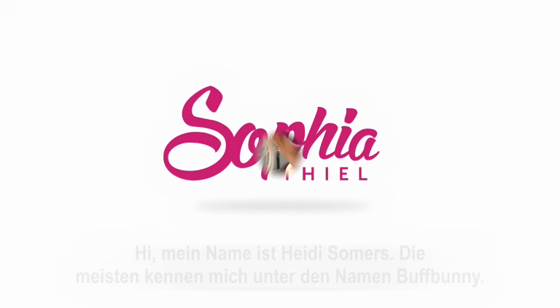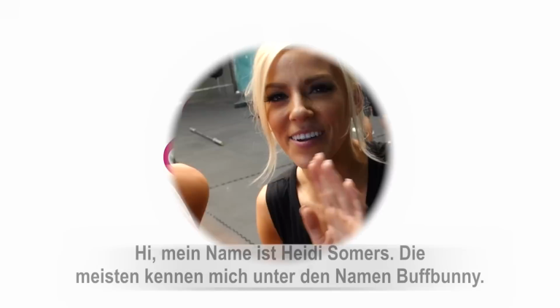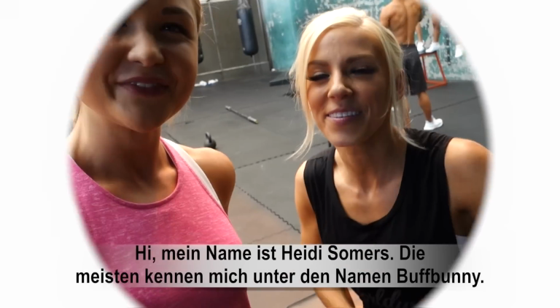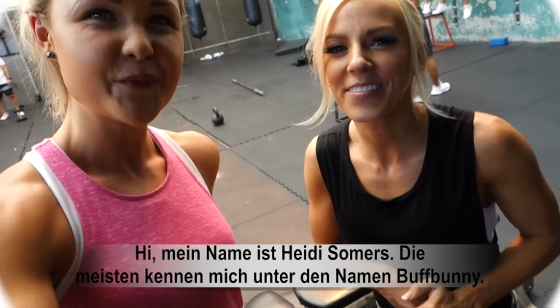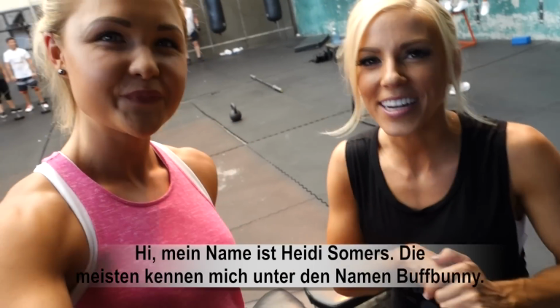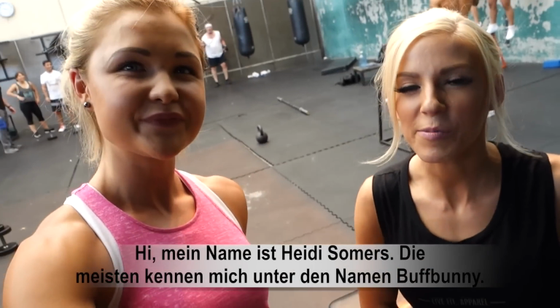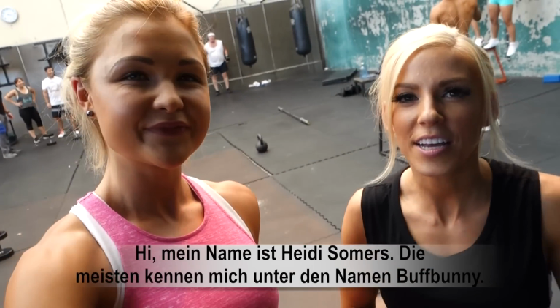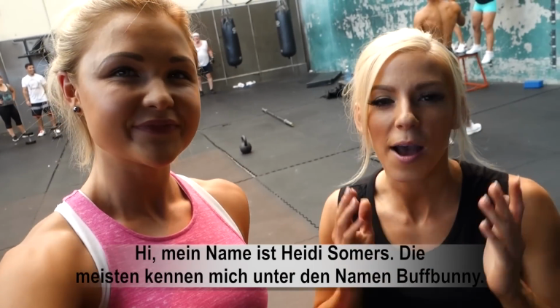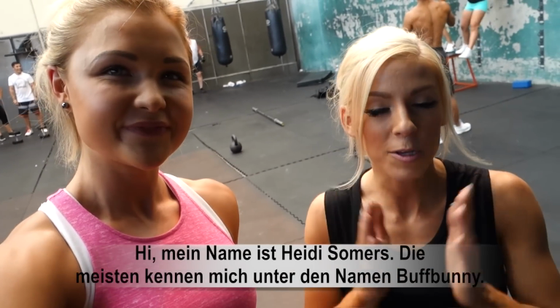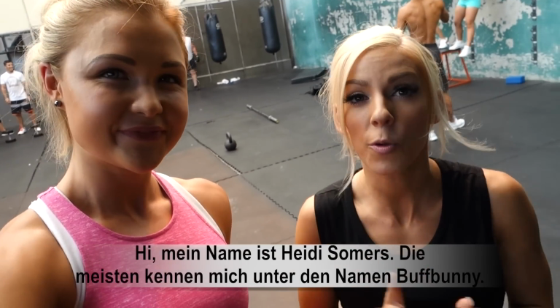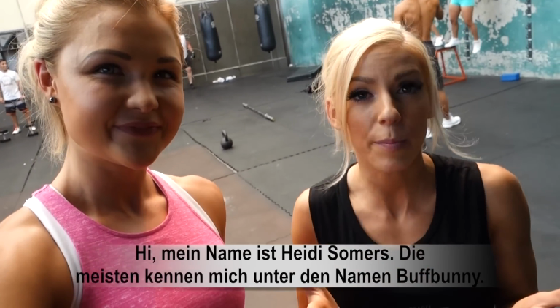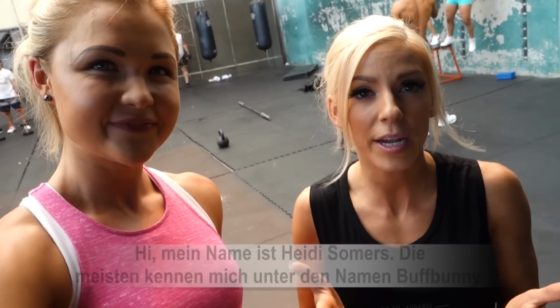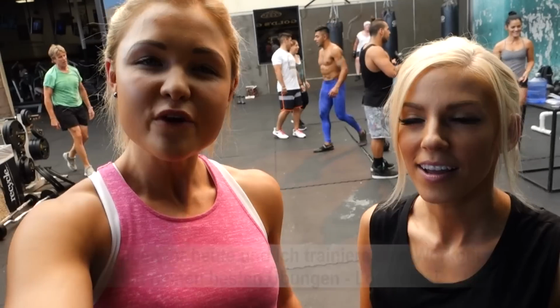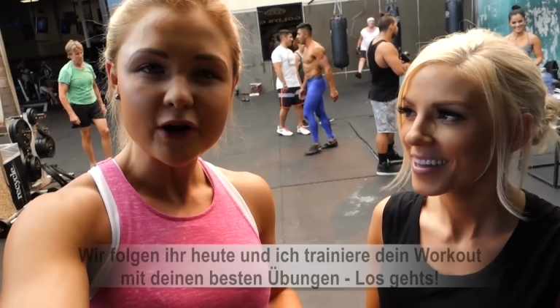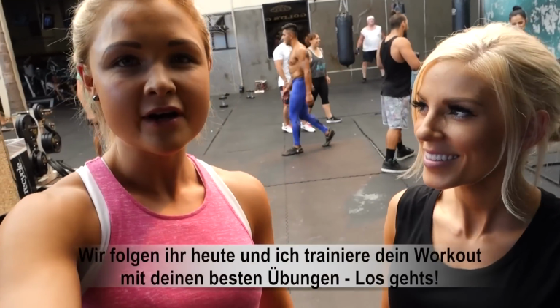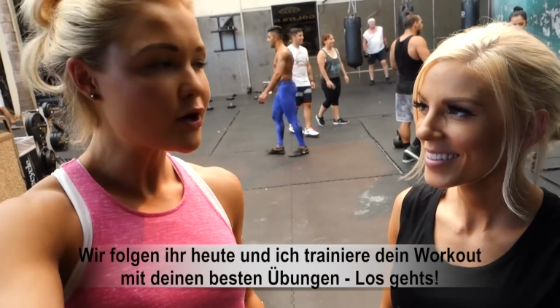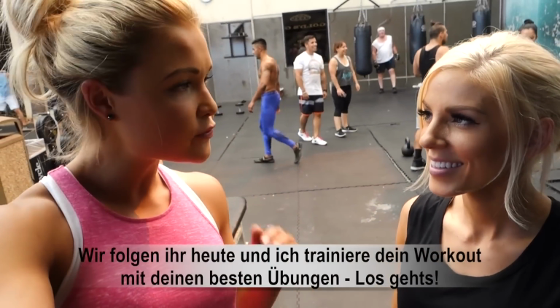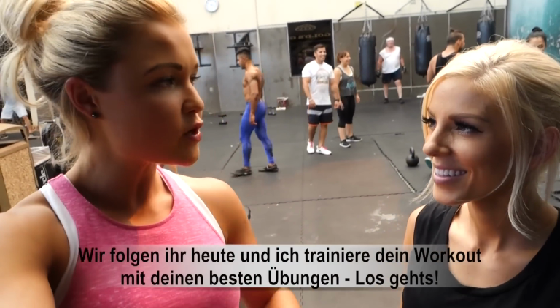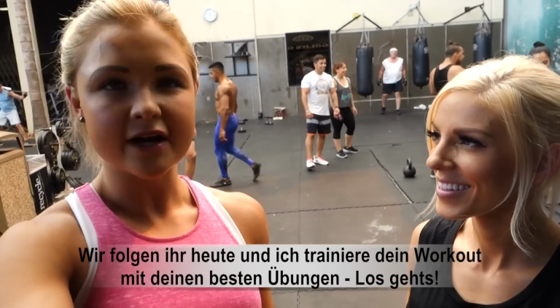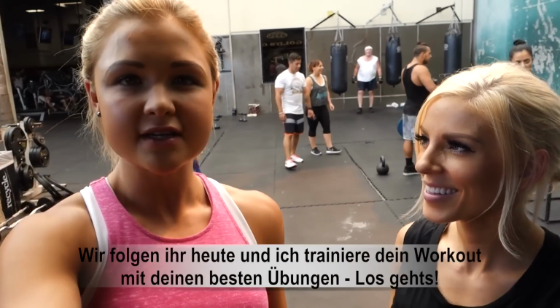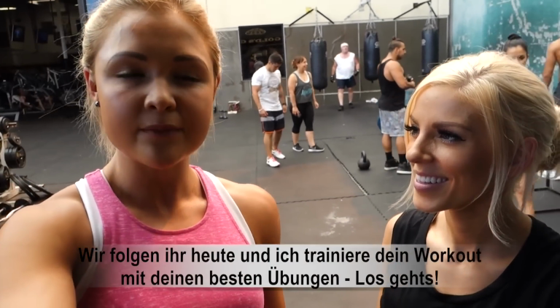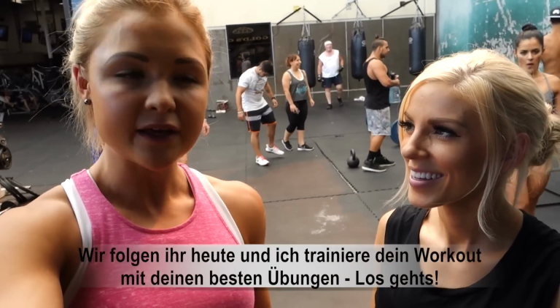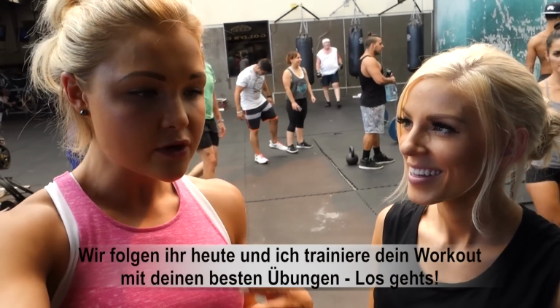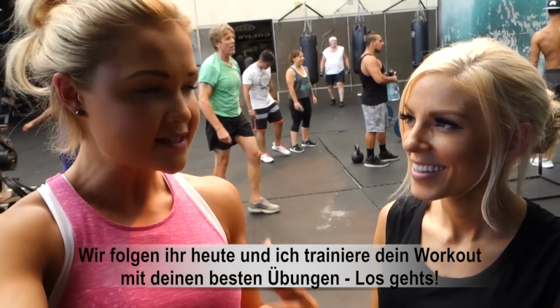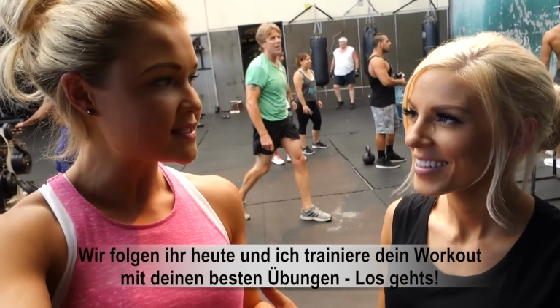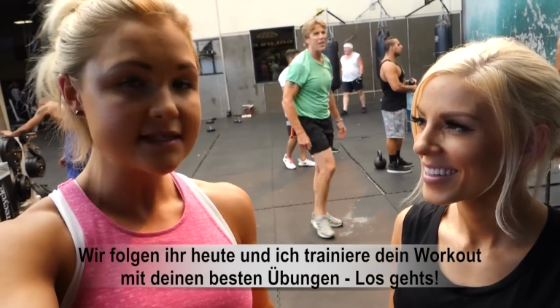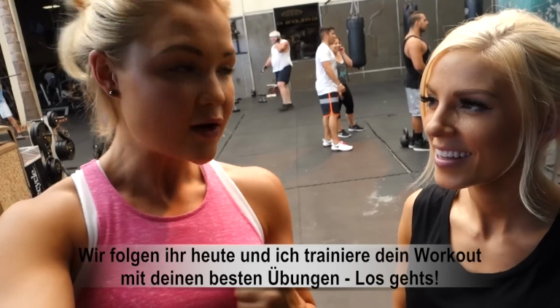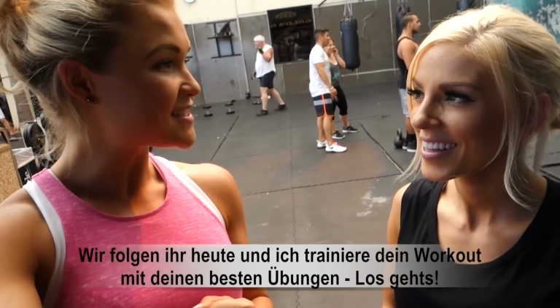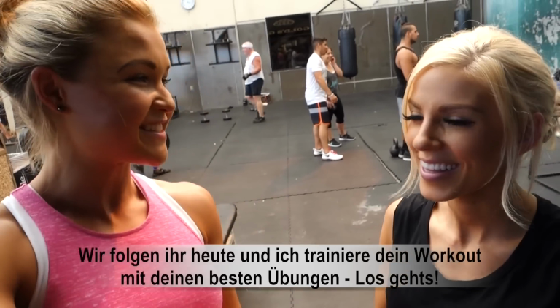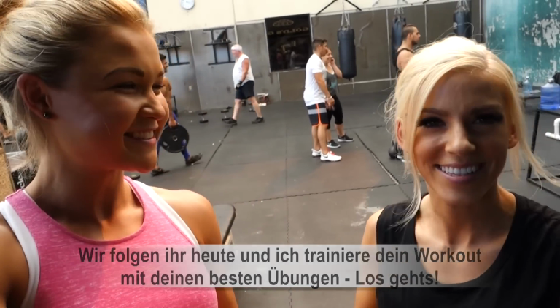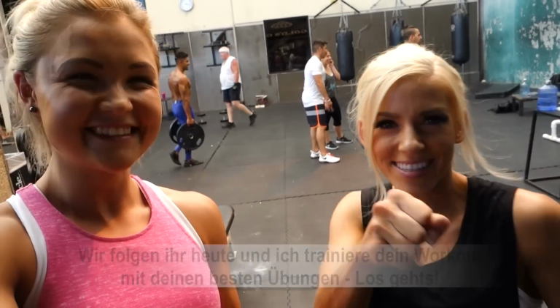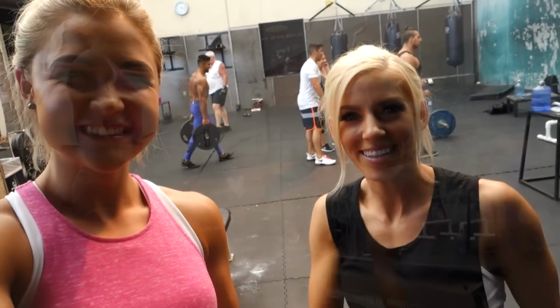Hi everyone, my name is Heidi Simmers. Most people know me as Buffbunny. We follow her and they go through your workout, like through your best exercises. Now let's get started. Yes, let's do it.